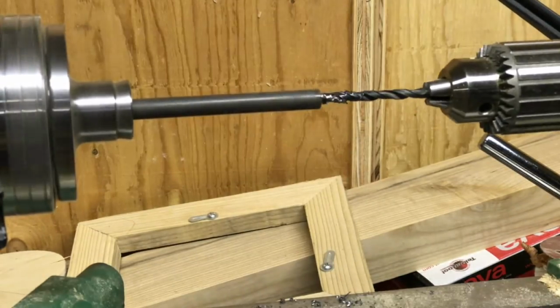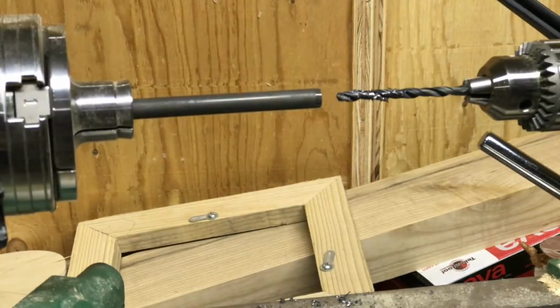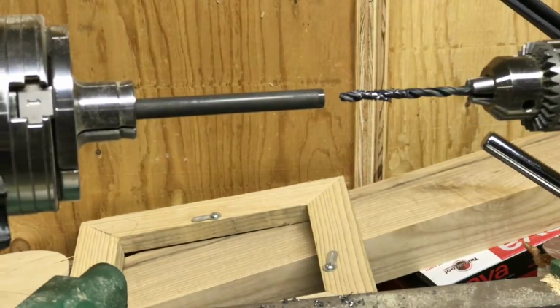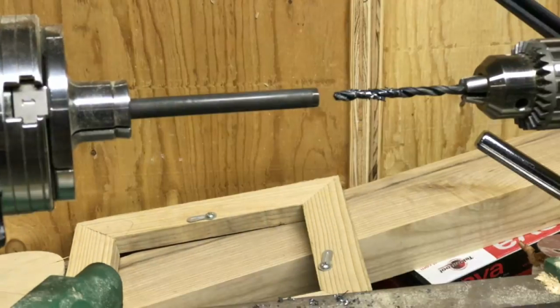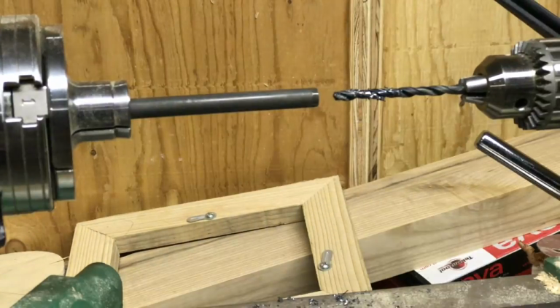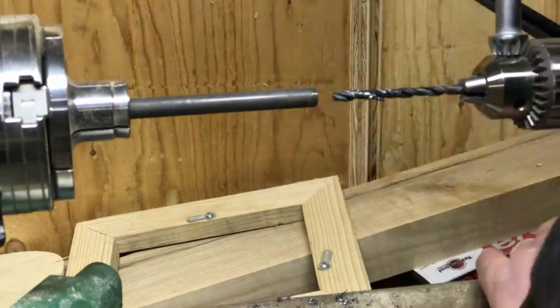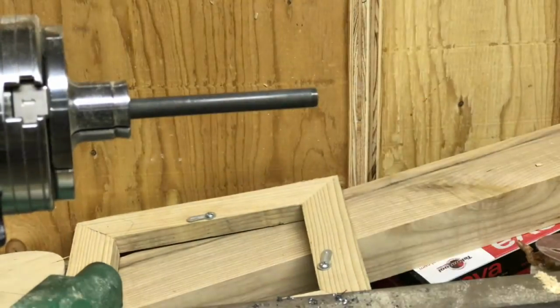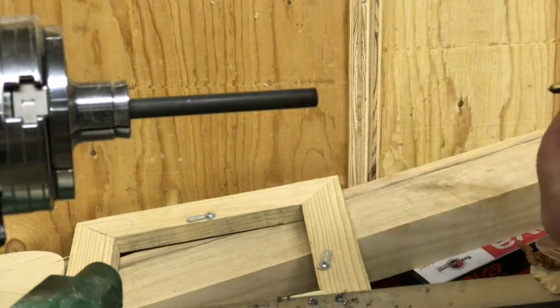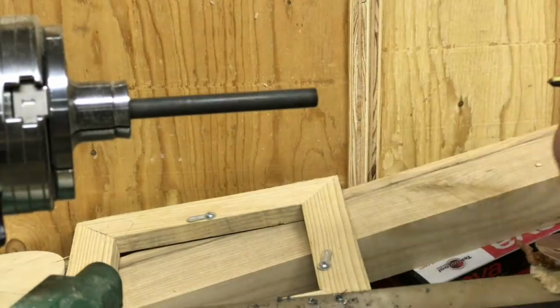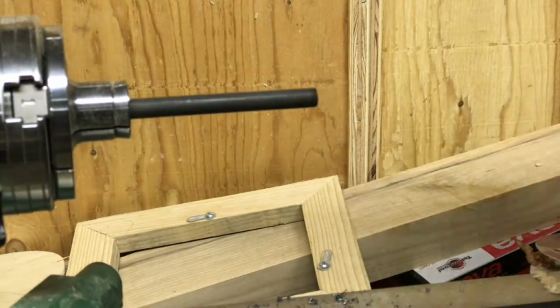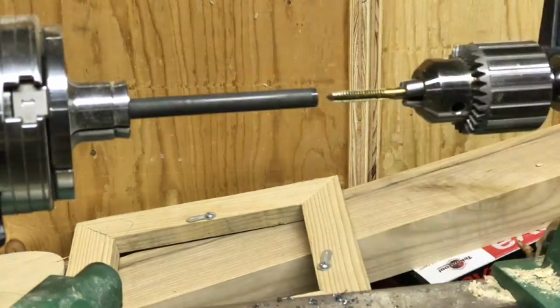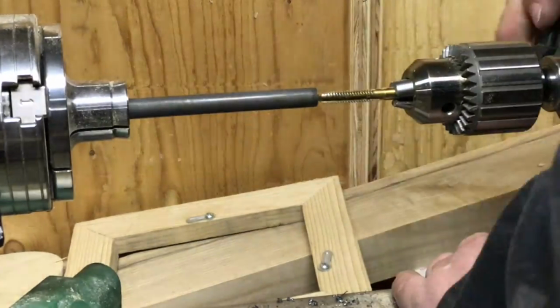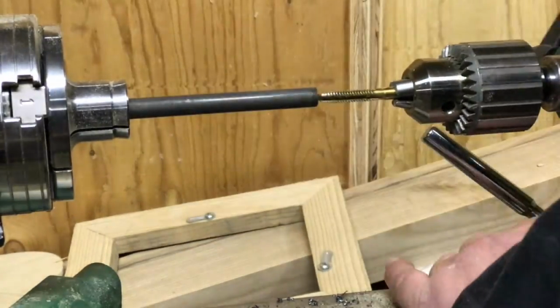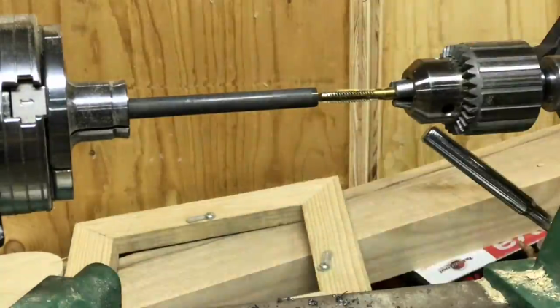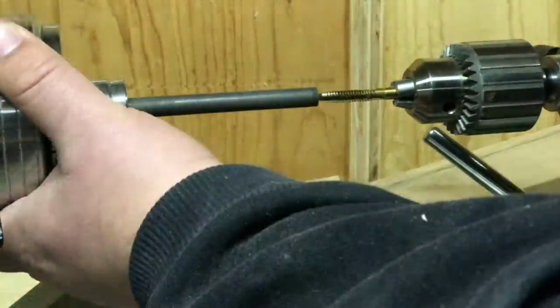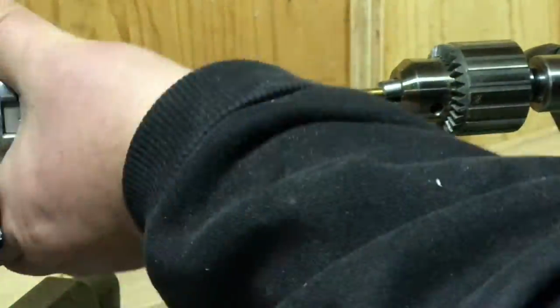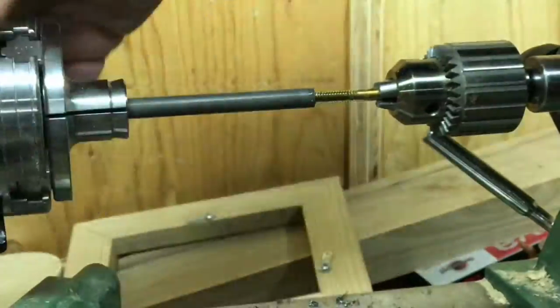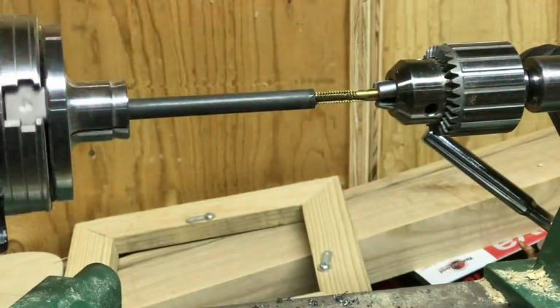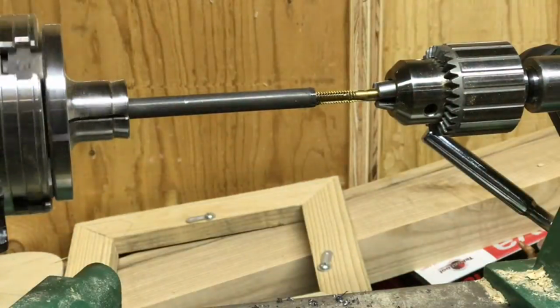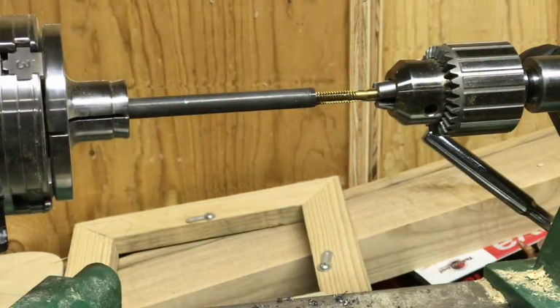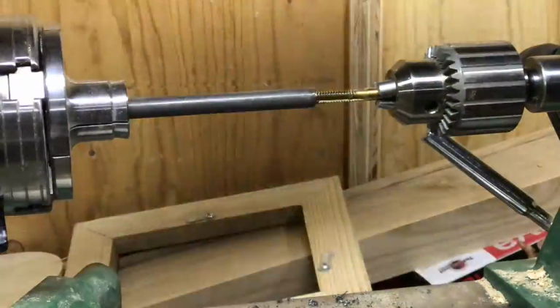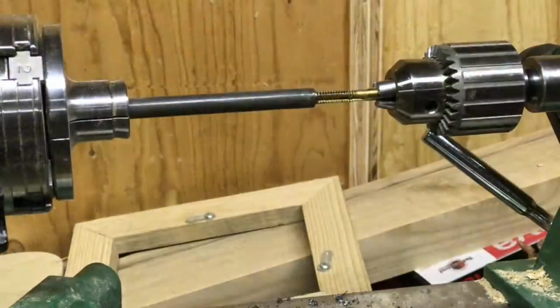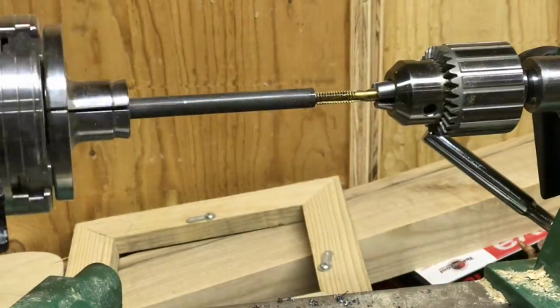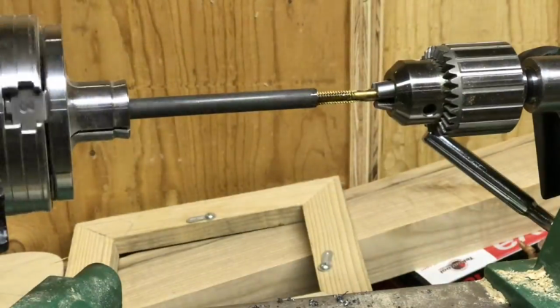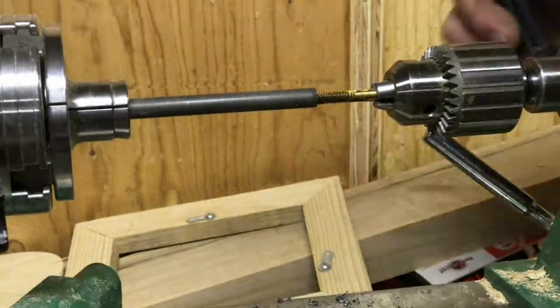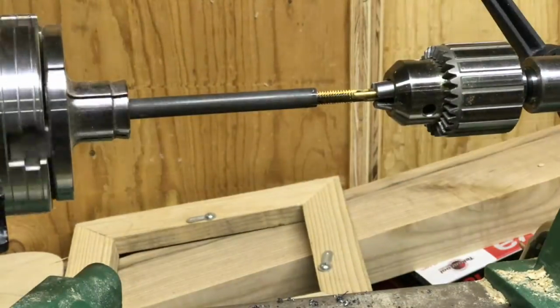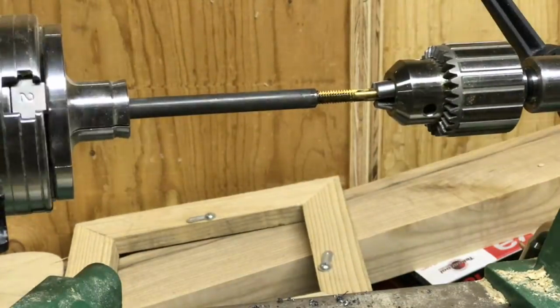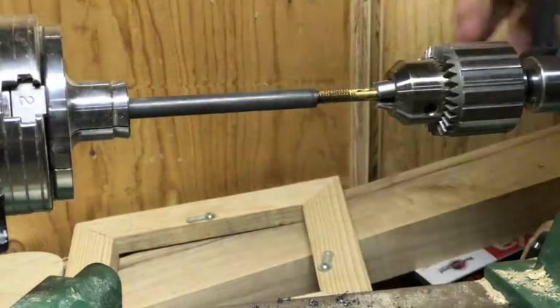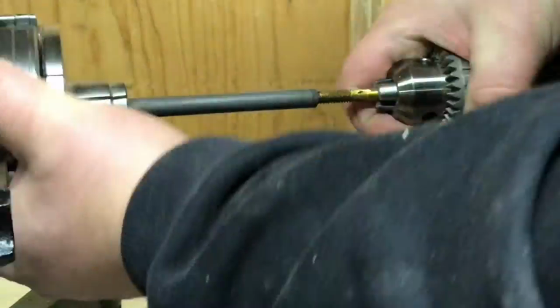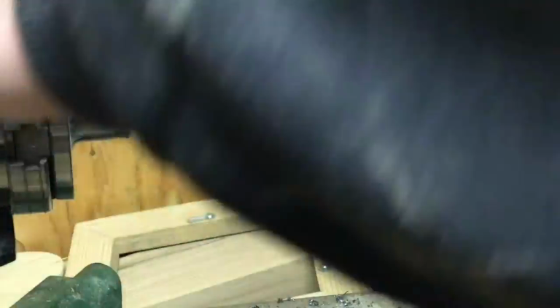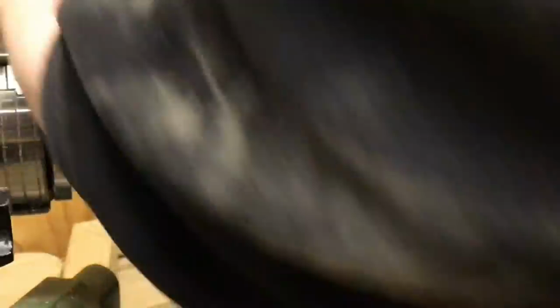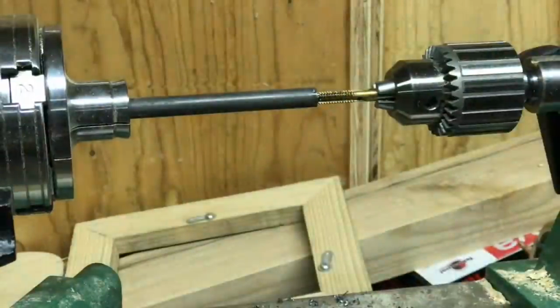From there I needed to thread it. I did try to cut the threads using the tailstock at first, but that really didn't work very well. I've seen that done with actual metalworking lathes and I just thought I would give it a shot — it didn't work.